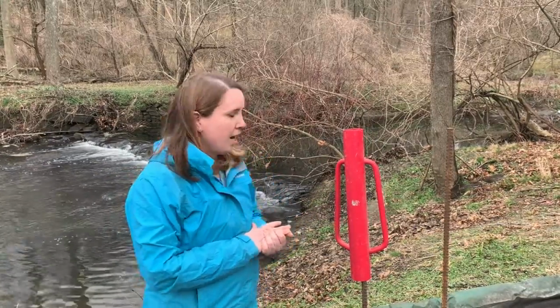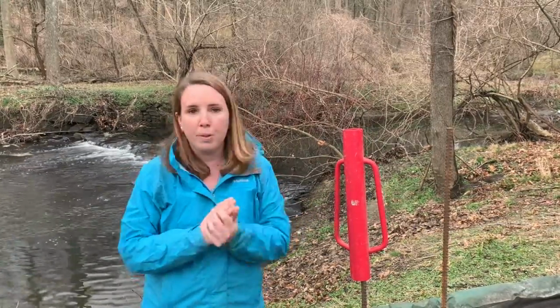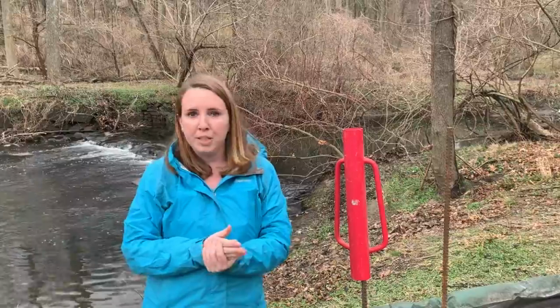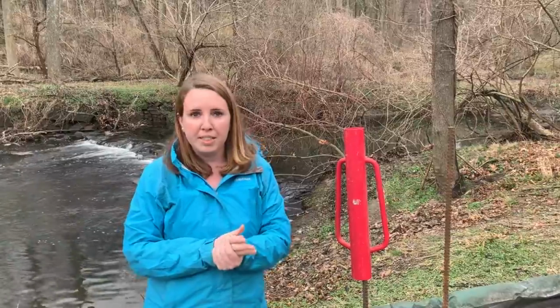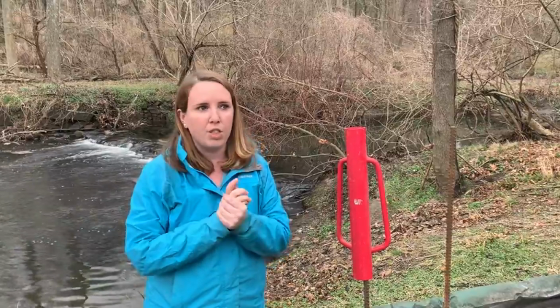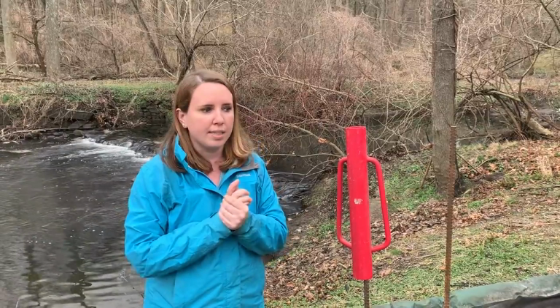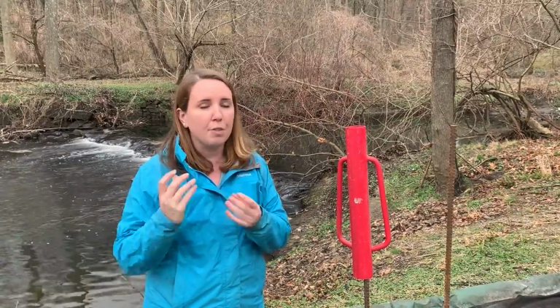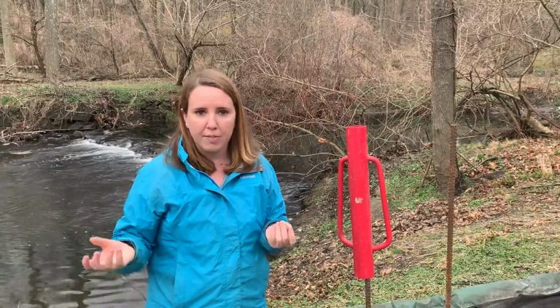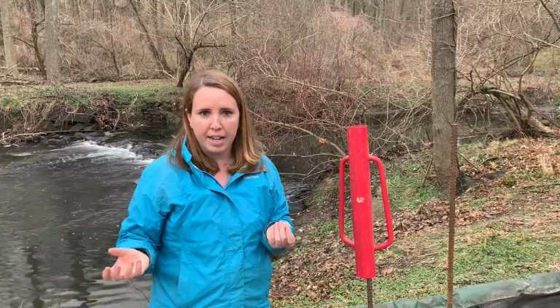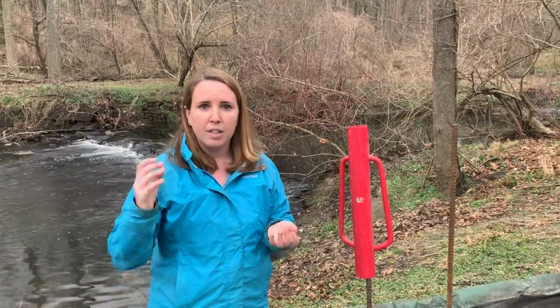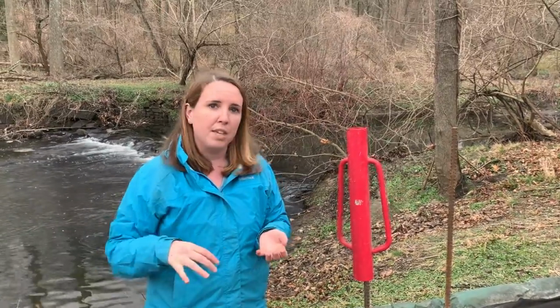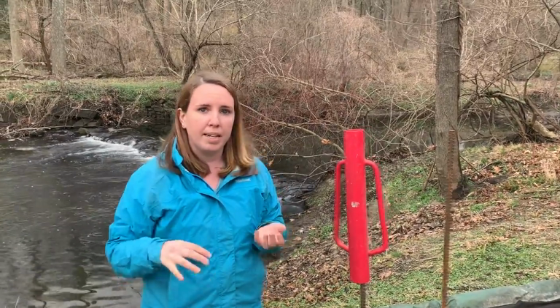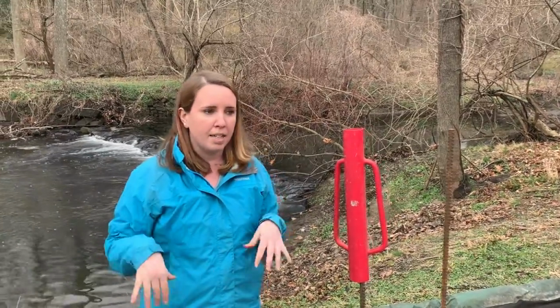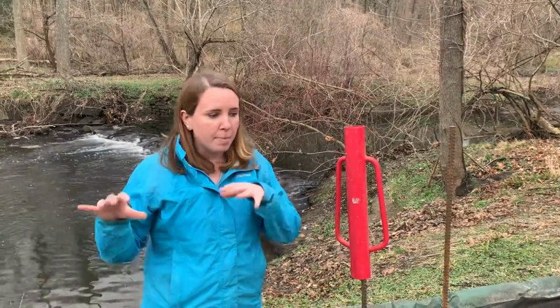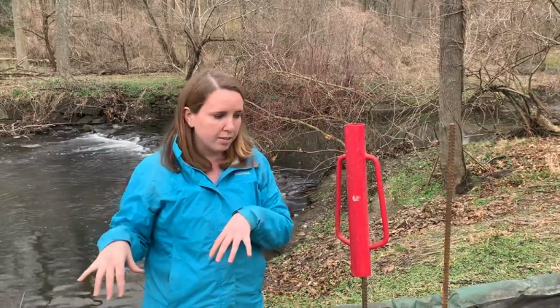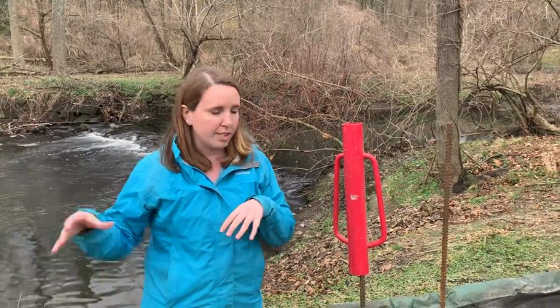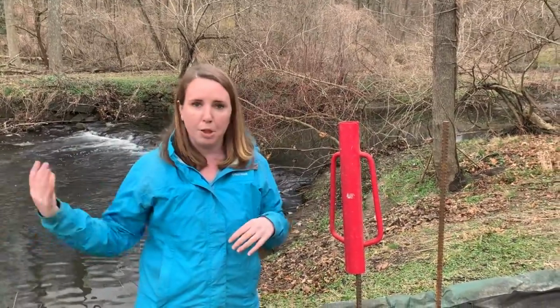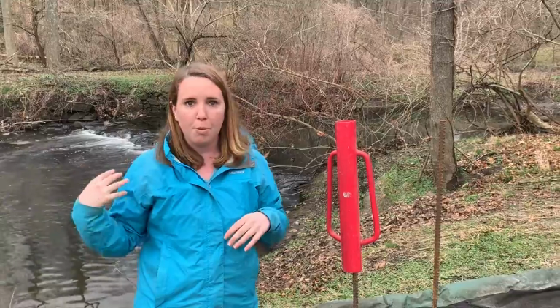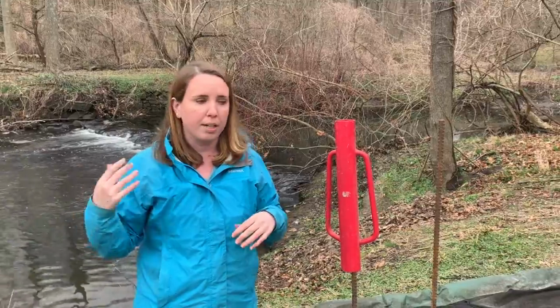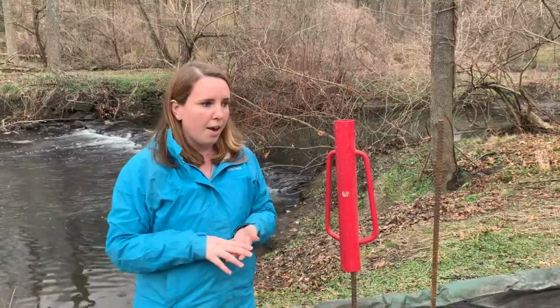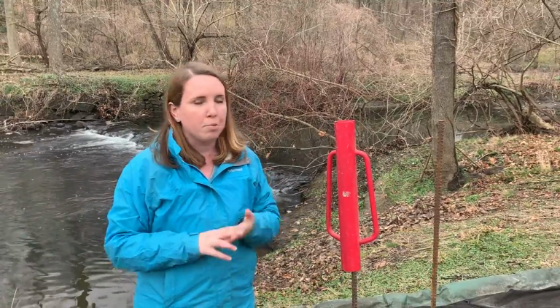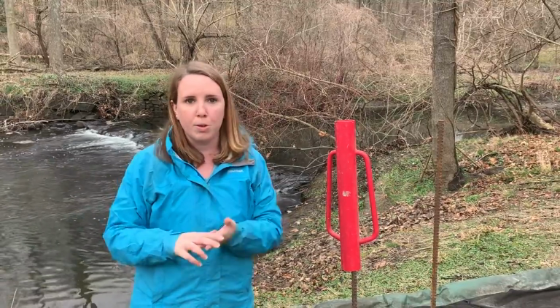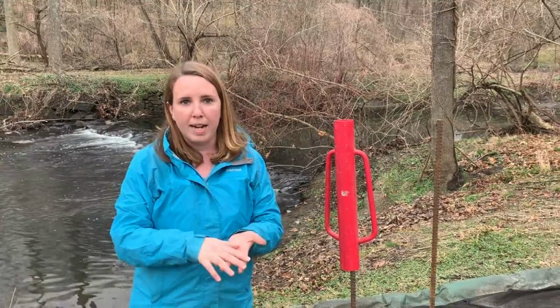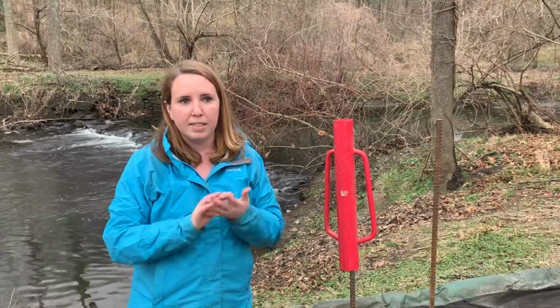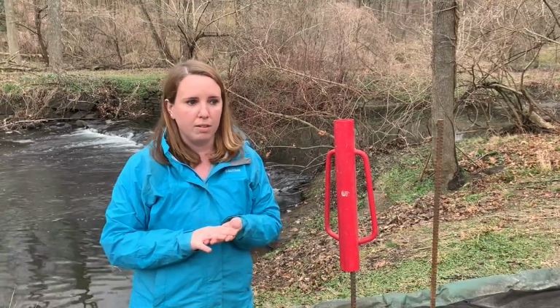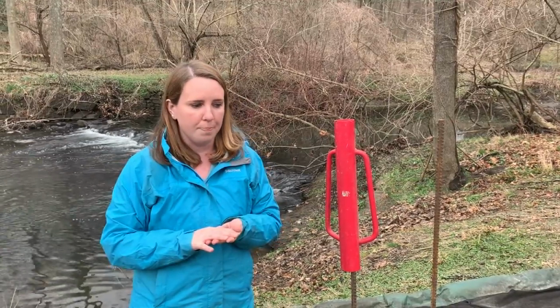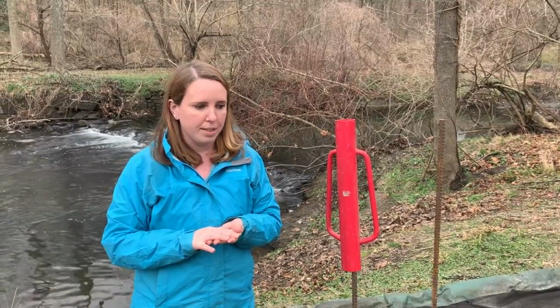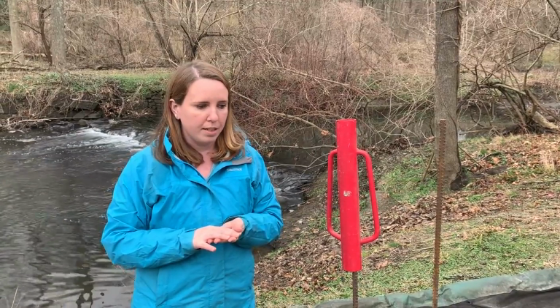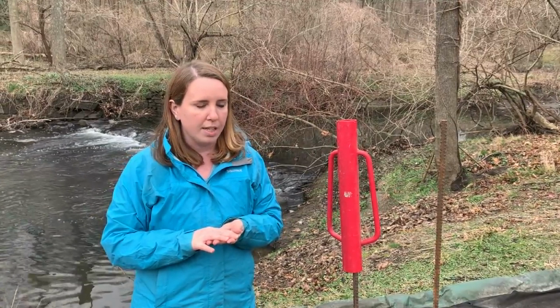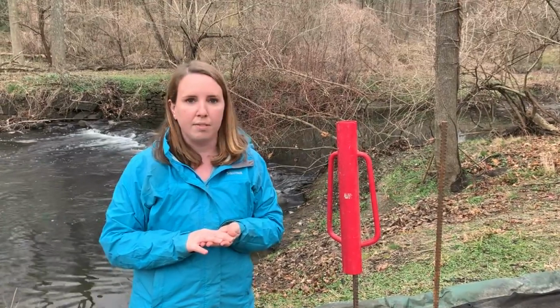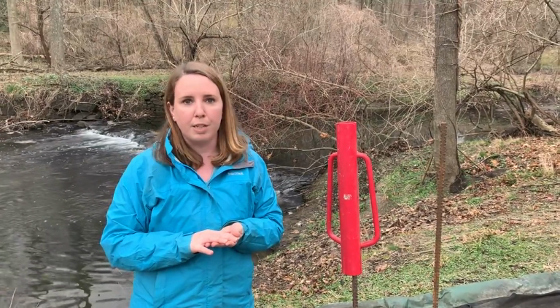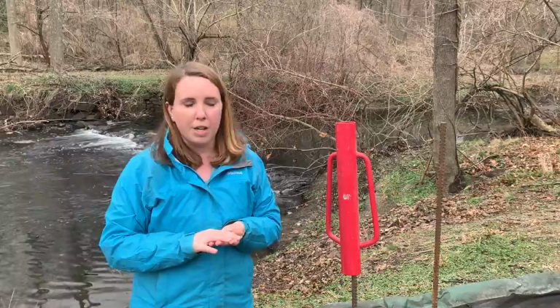What we're going to do with the eels is just count them every day, weigh them, get an idea of how many eels are swimming through our brook, and we'll report those findings to the Hudson River Eels Project.